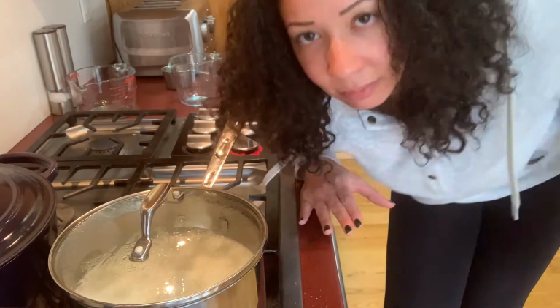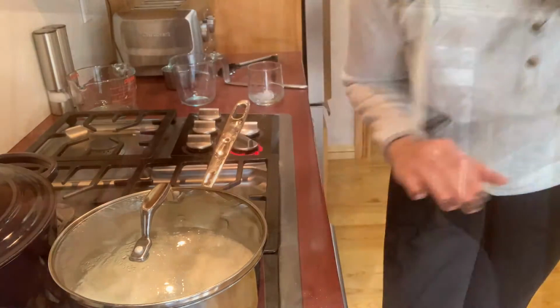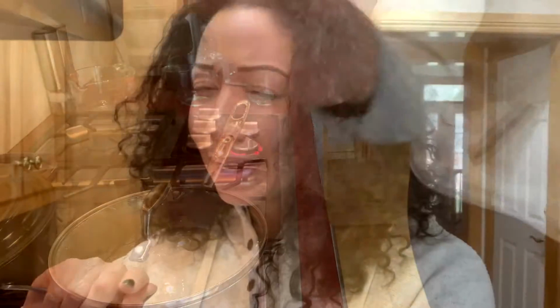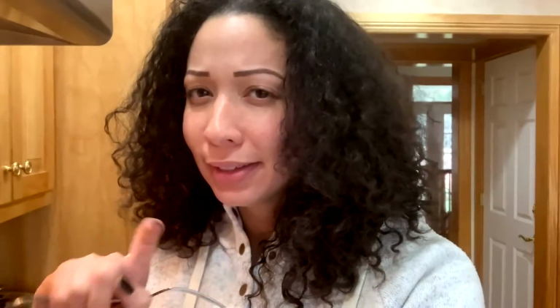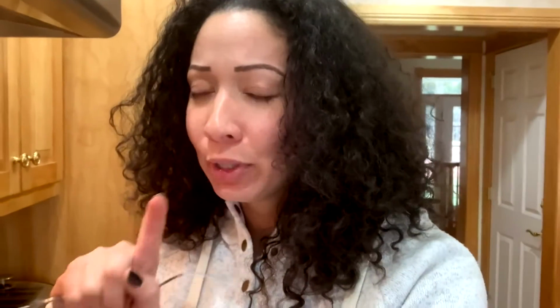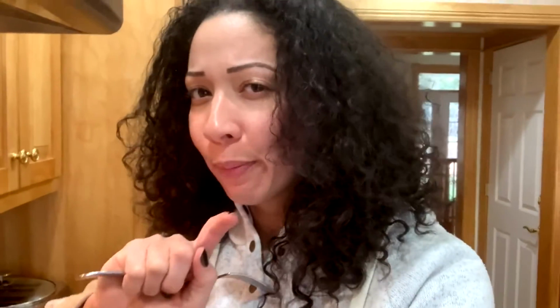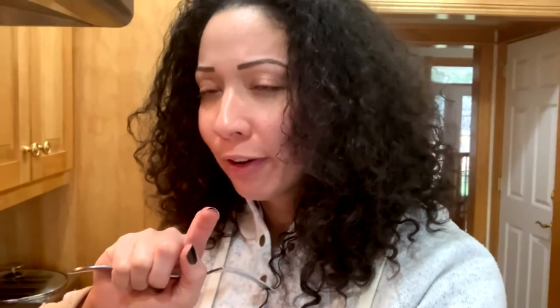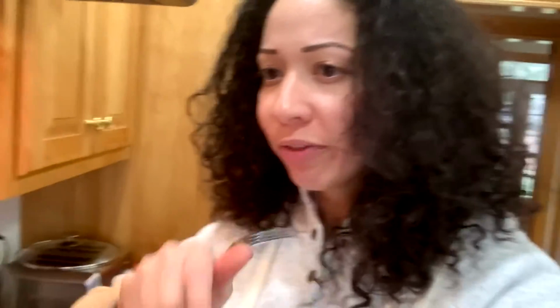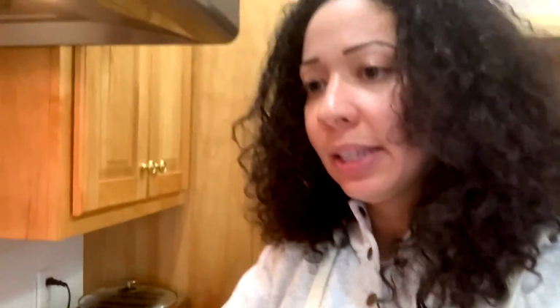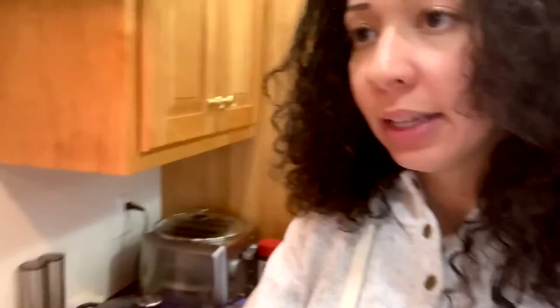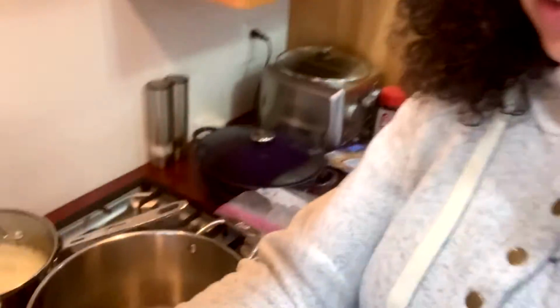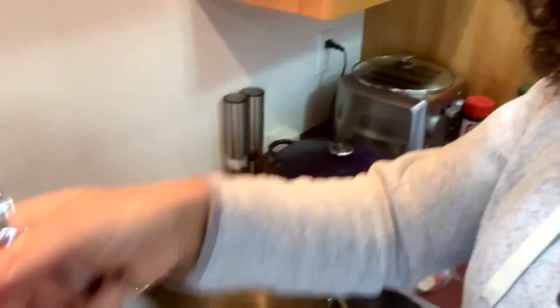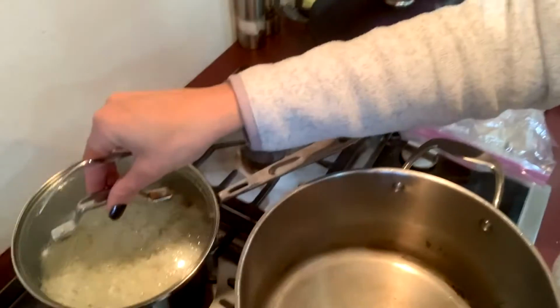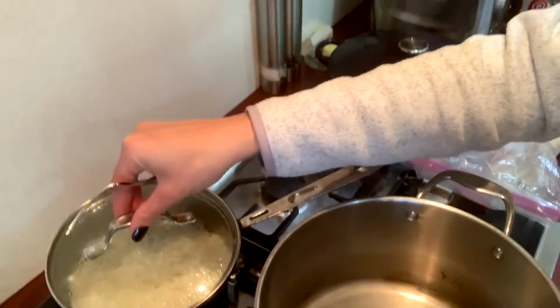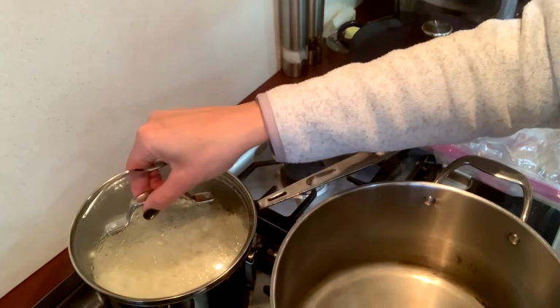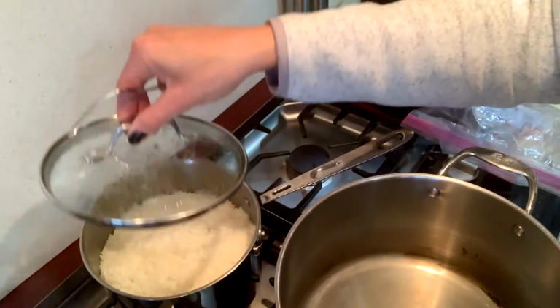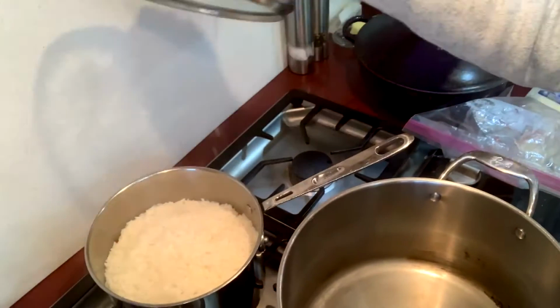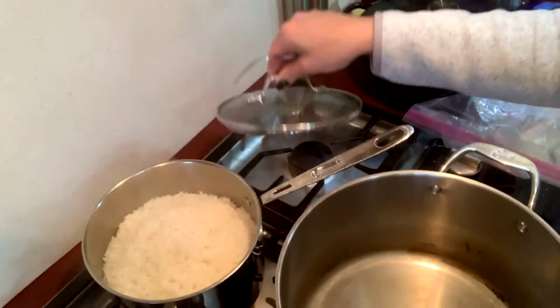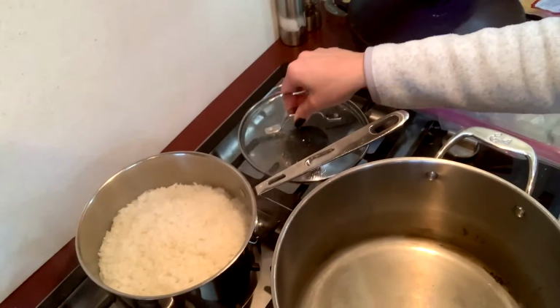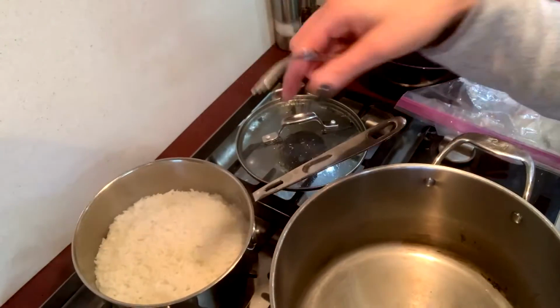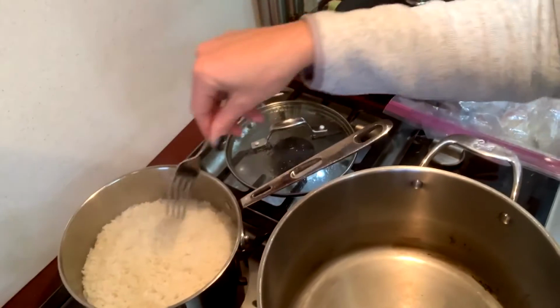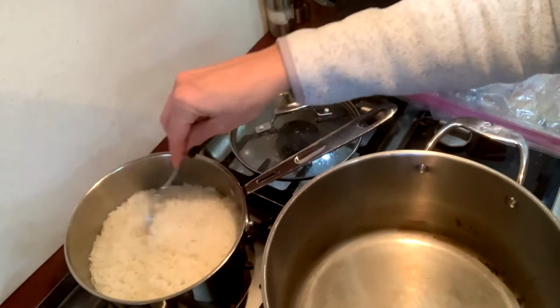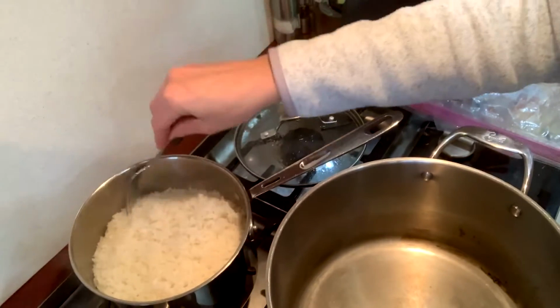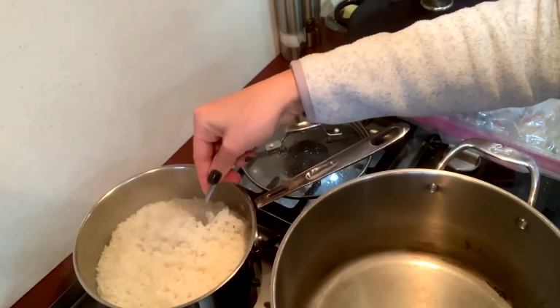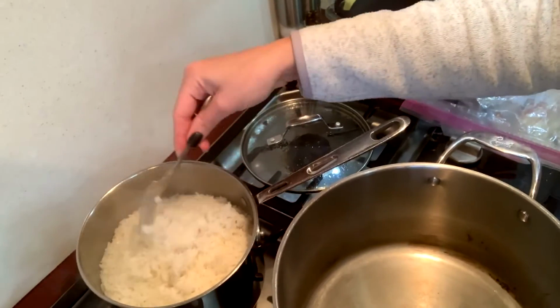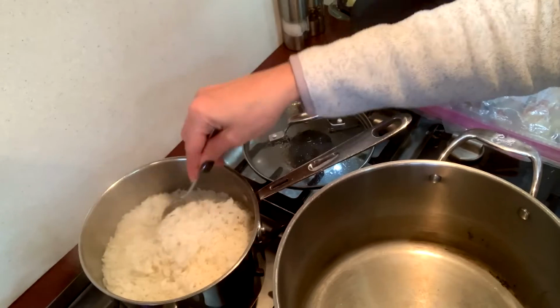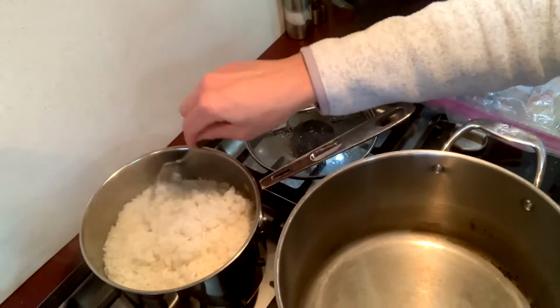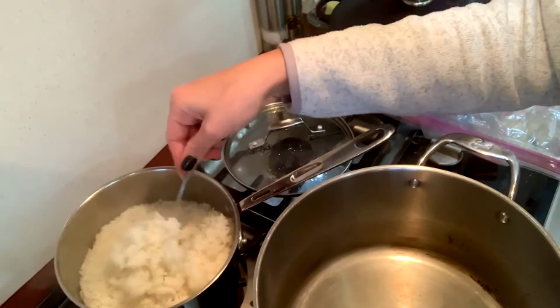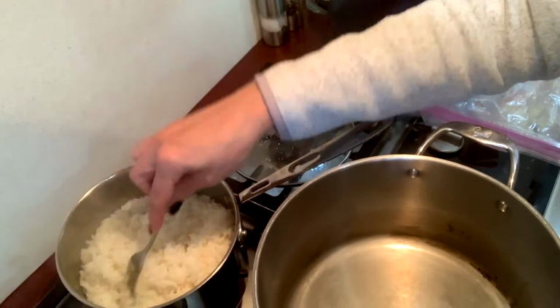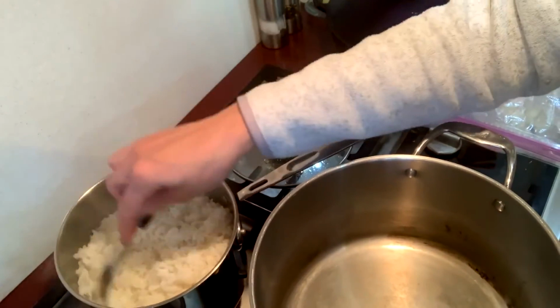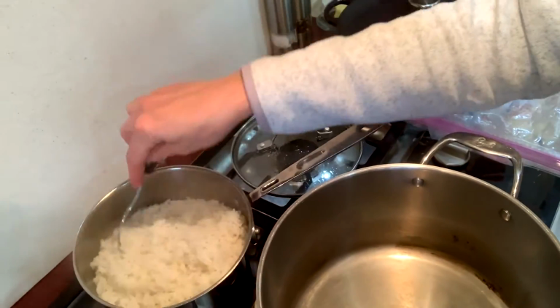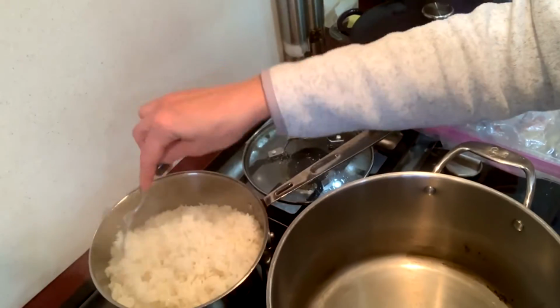Alright, time to open up our pot for the white rice. Let's take a look. Look at that — fluffy, beautiful rice!